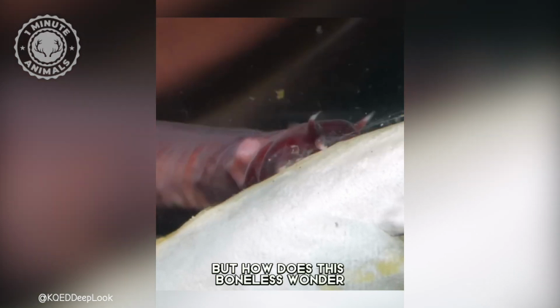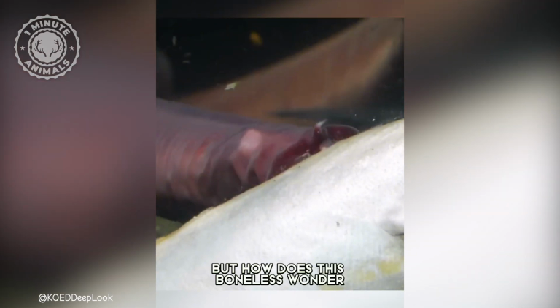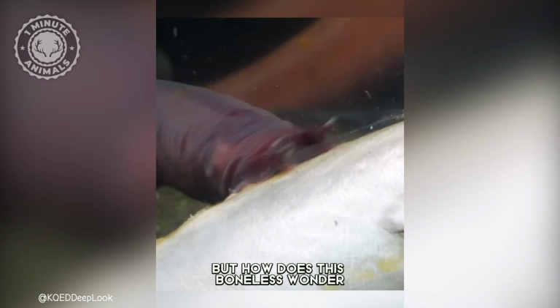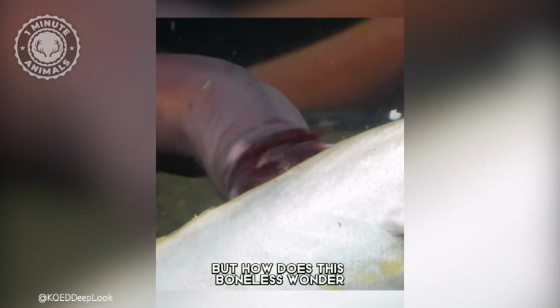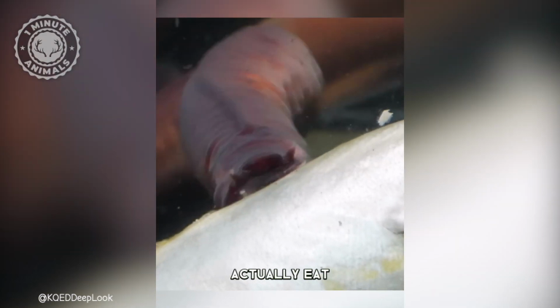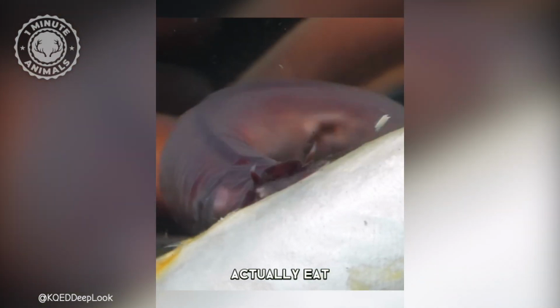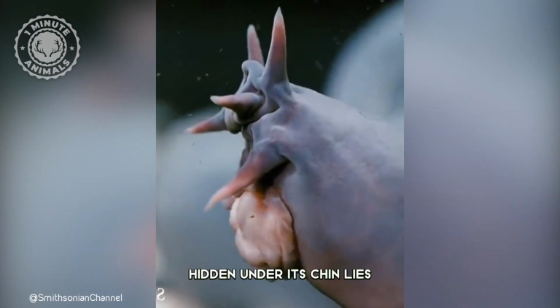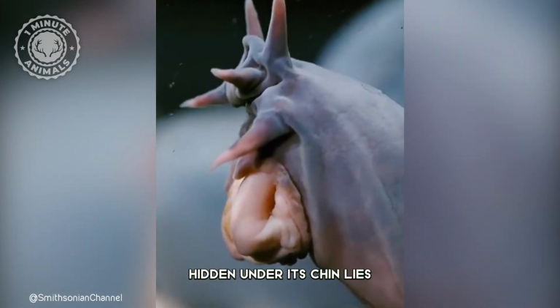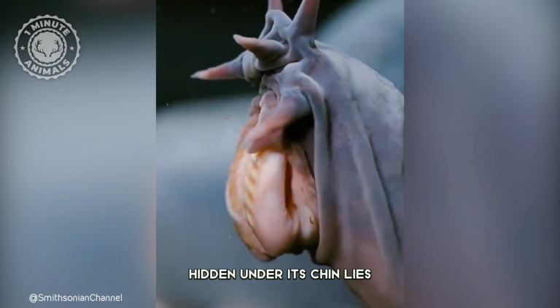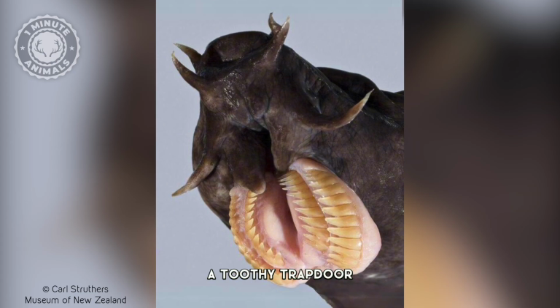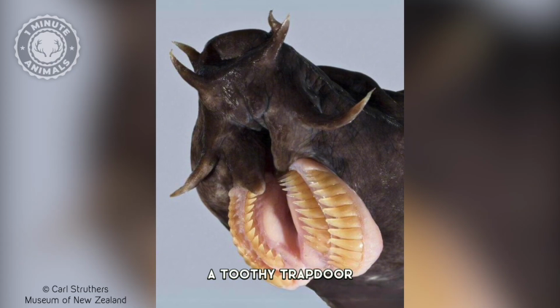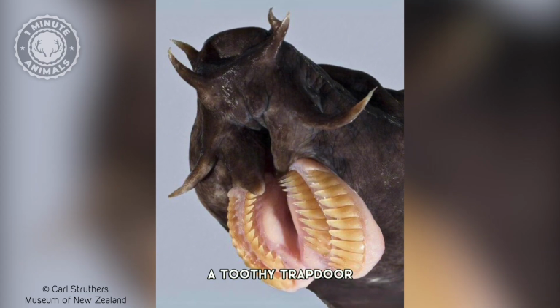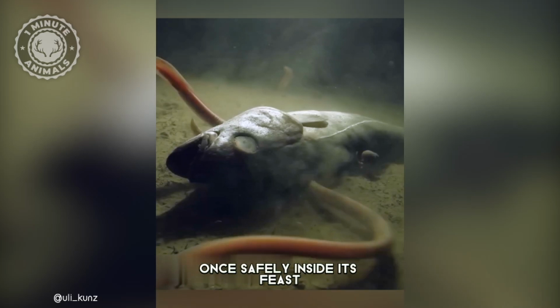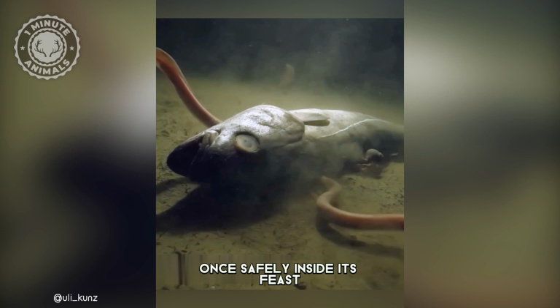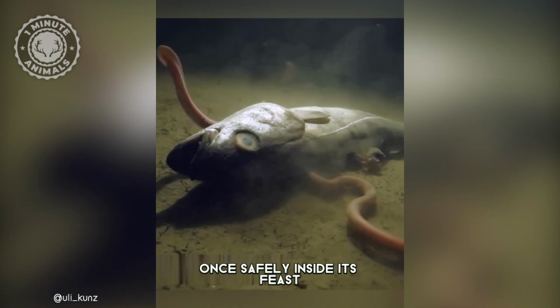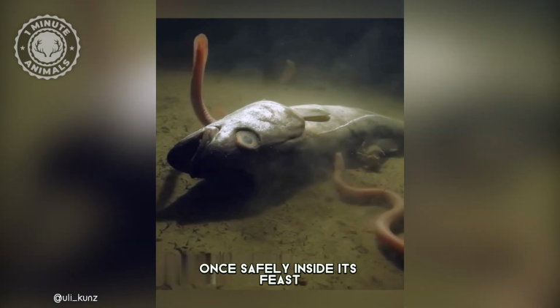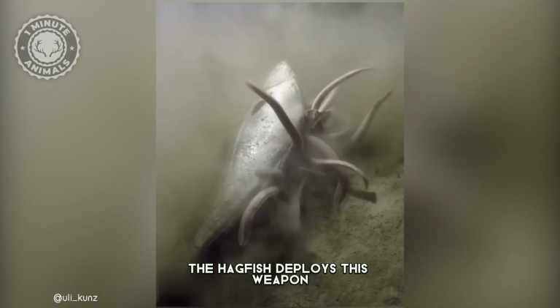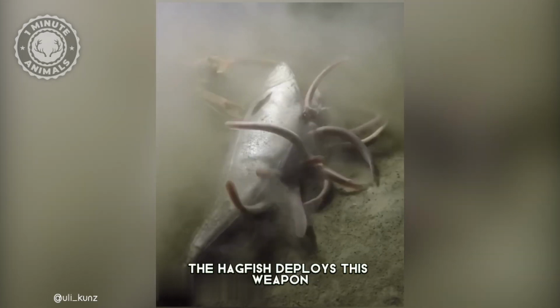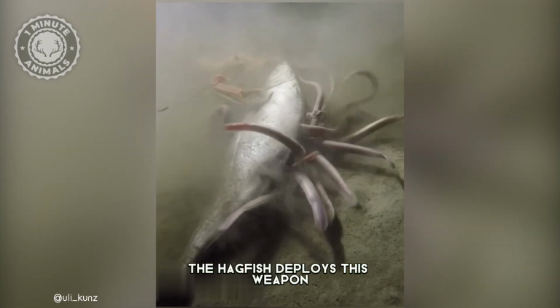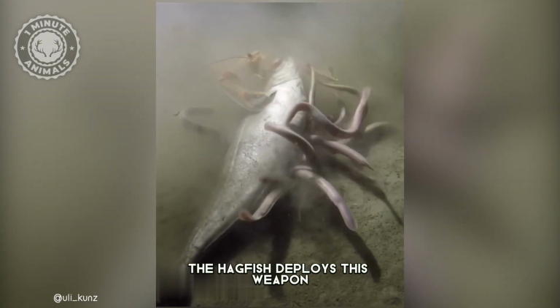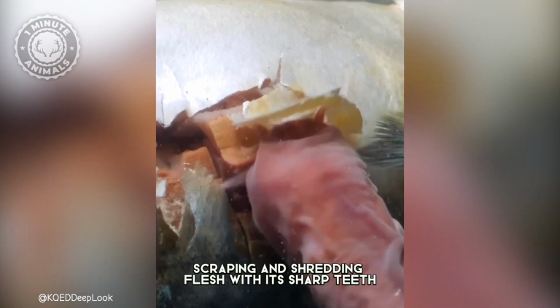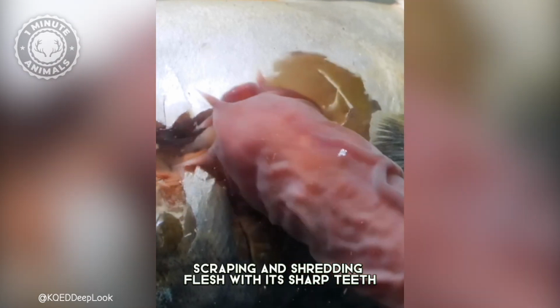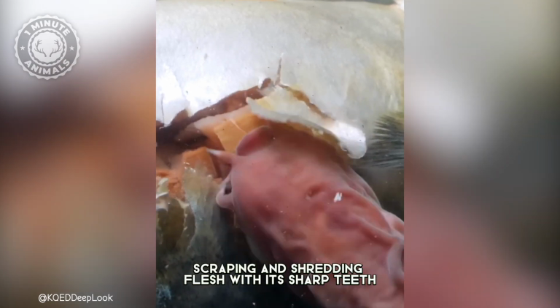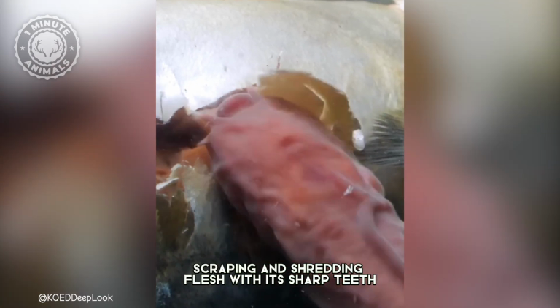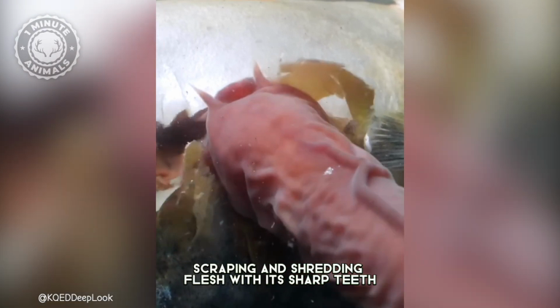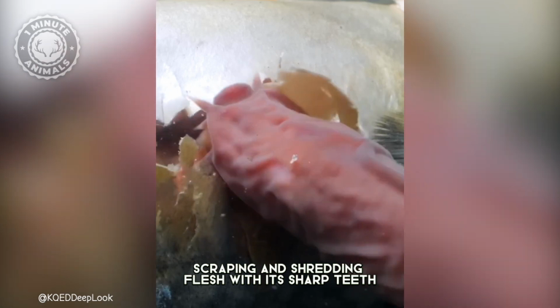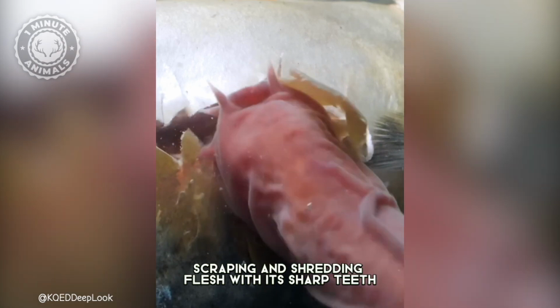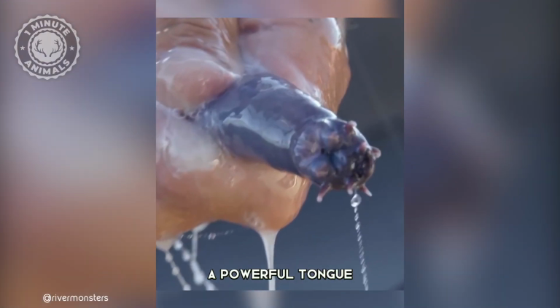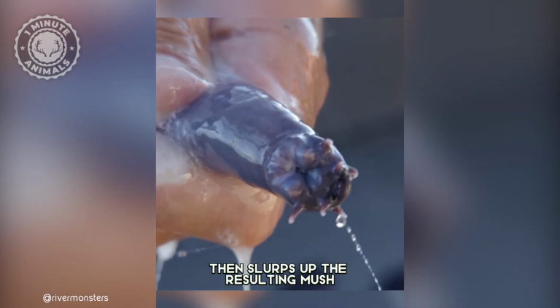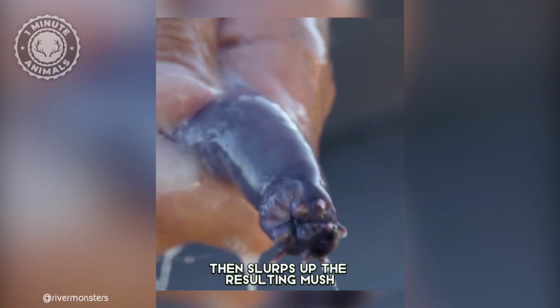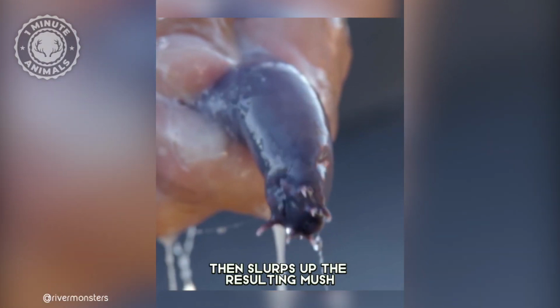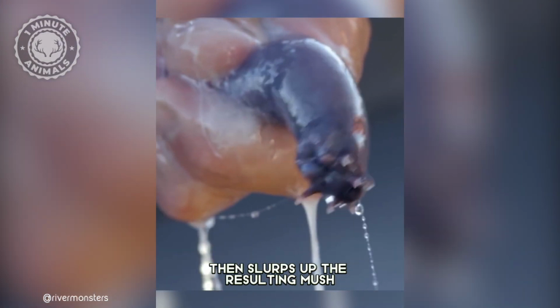But how does this boneless wonder actually eat? Hidden under its chin lies a toothy trapdoor. Once safely inside its feast, the hagfish deploys this weapon, scraping and shredding flesh with its sharp teeth. A powerful tongue then slurps up the resulting mush.